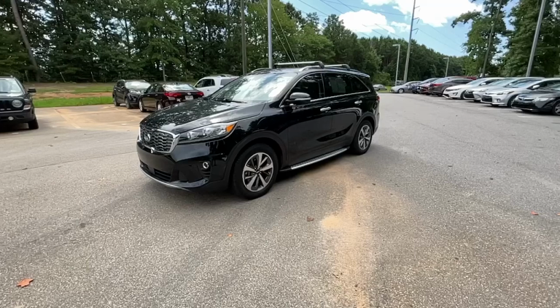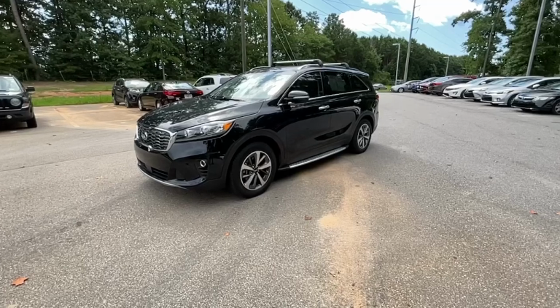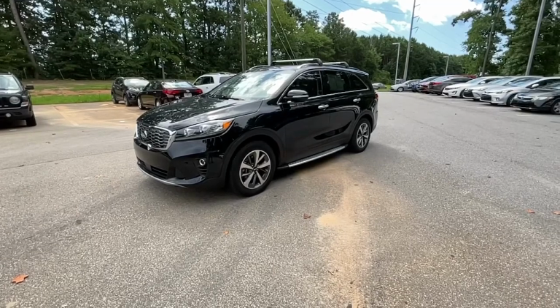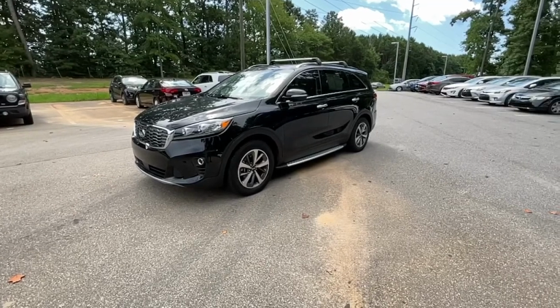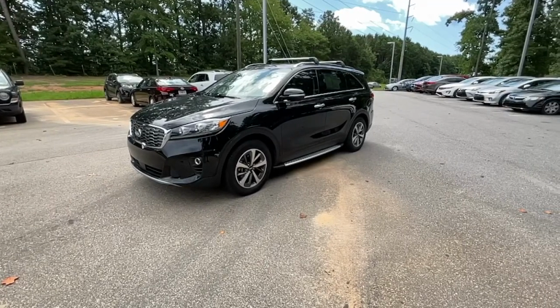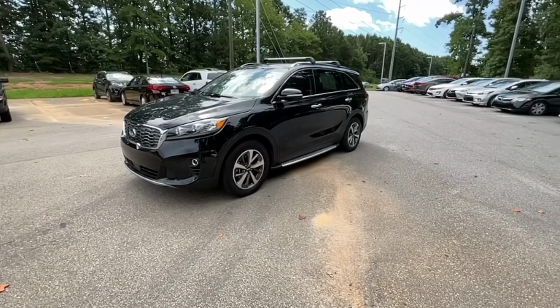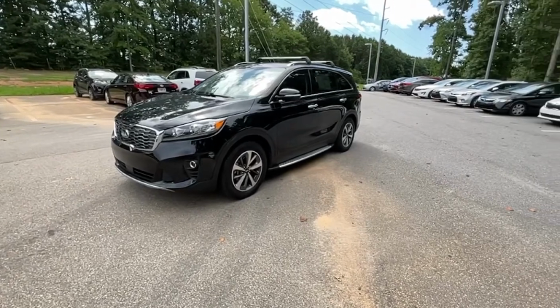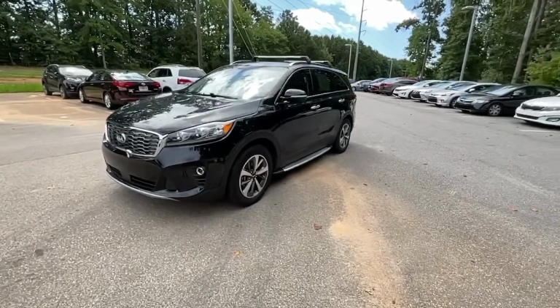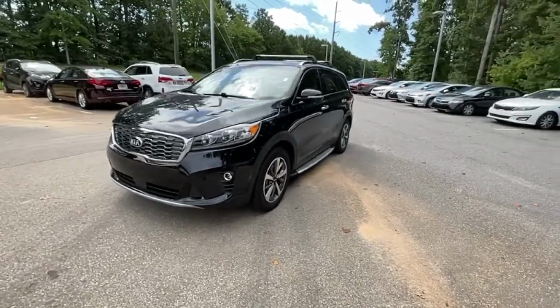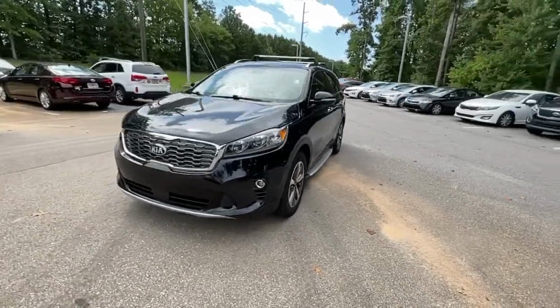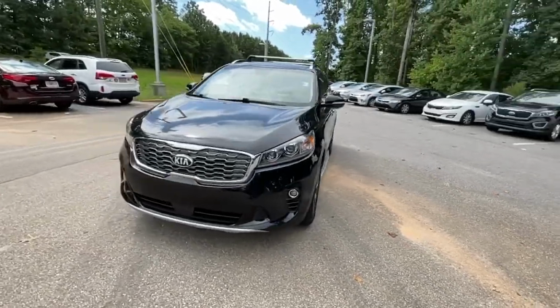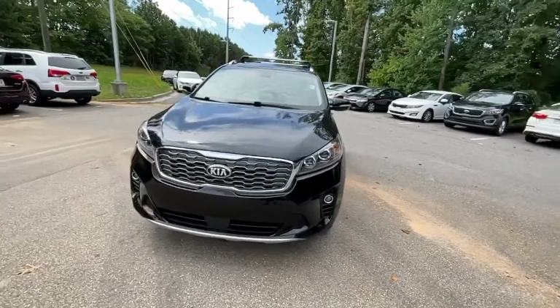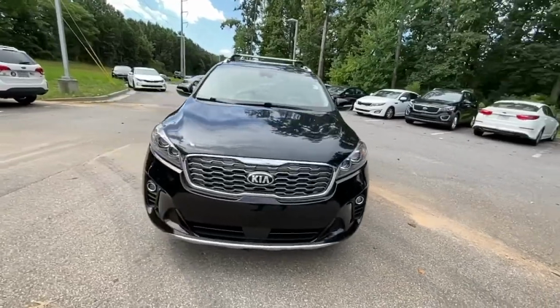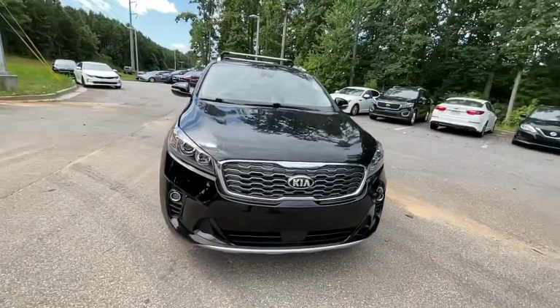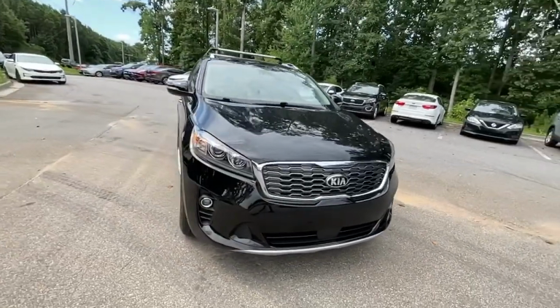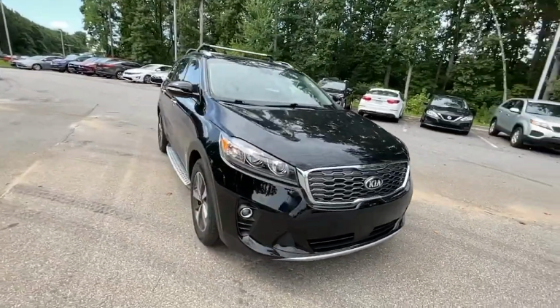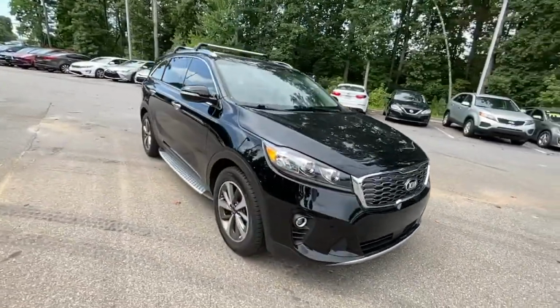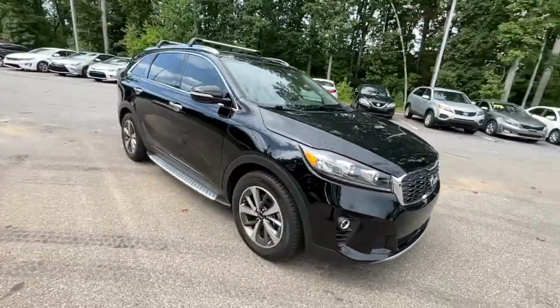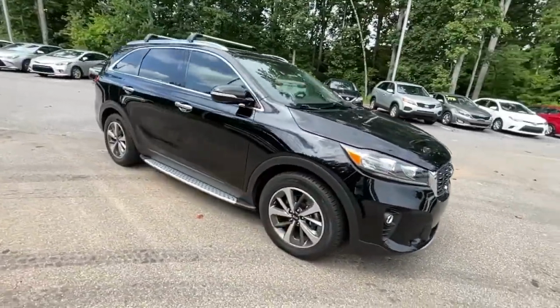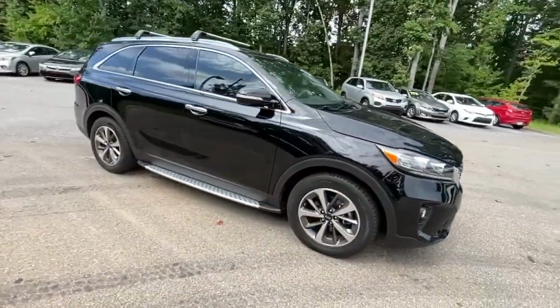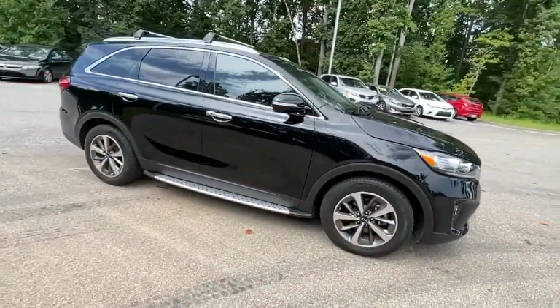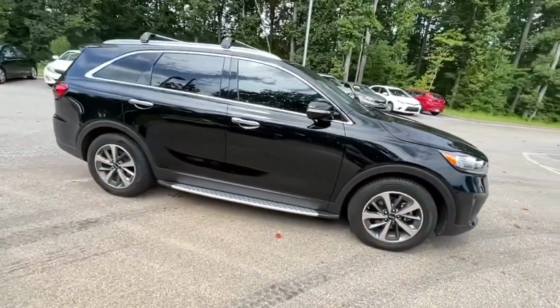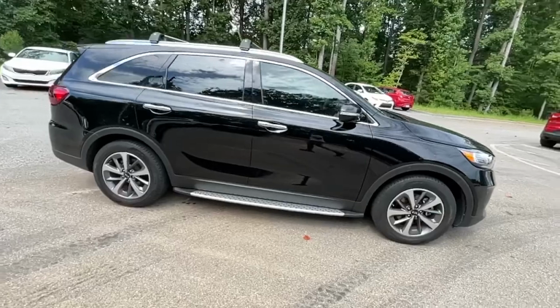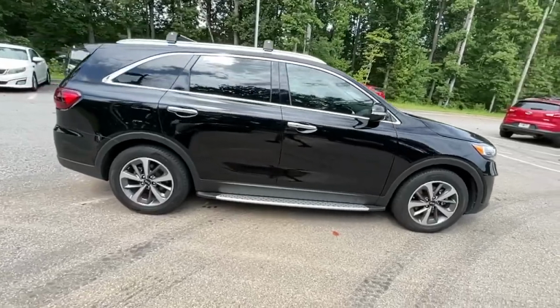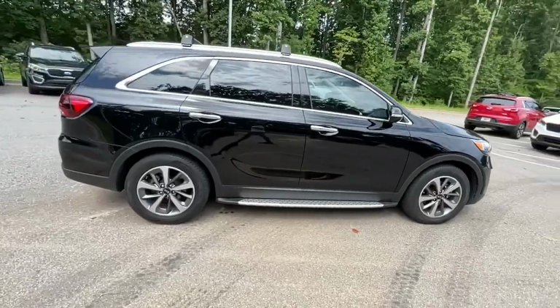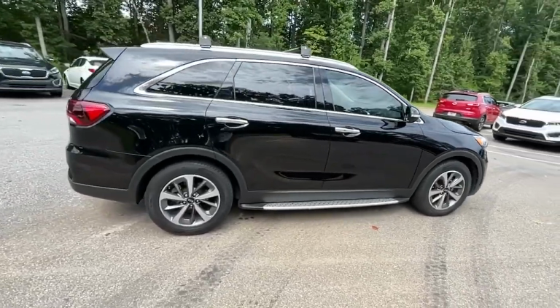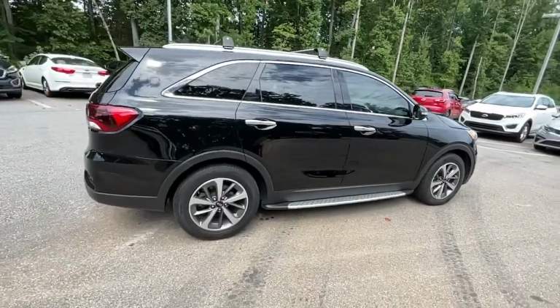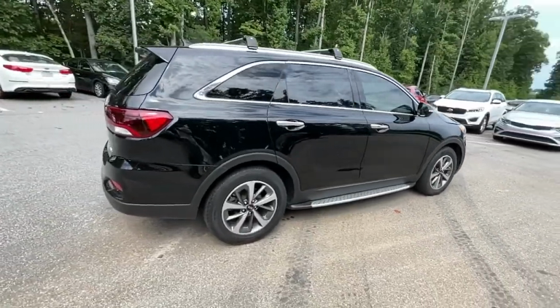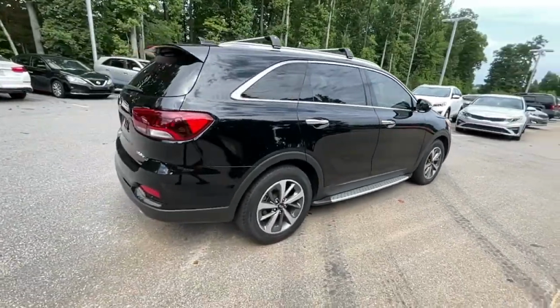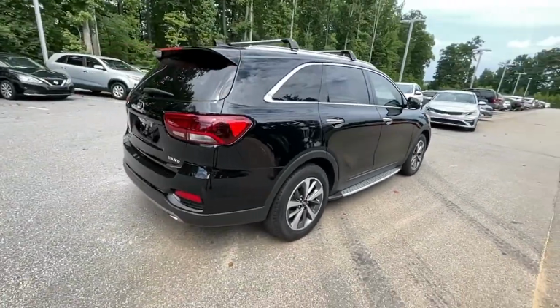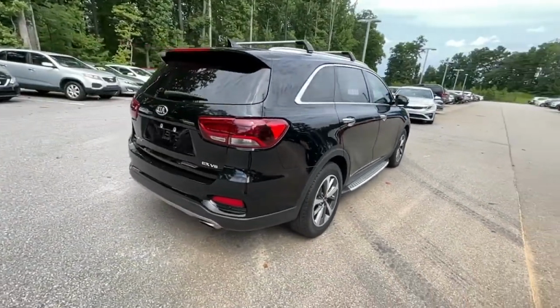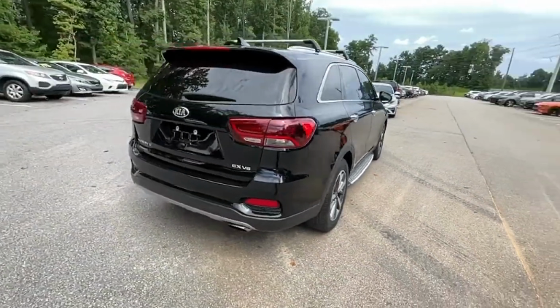Can you see yourself in the 2019 Kia Sorento? This vehicle still has fewer than 35,000 miles on the clock, so it won't last long. This versatile Sorento has what your family needs to get the most out of every journey.